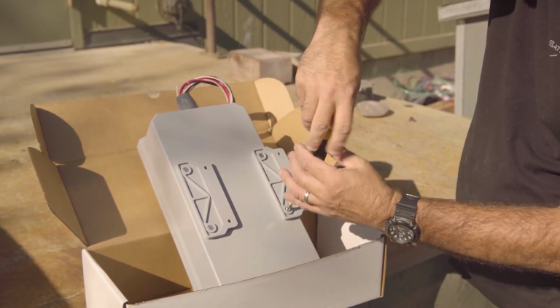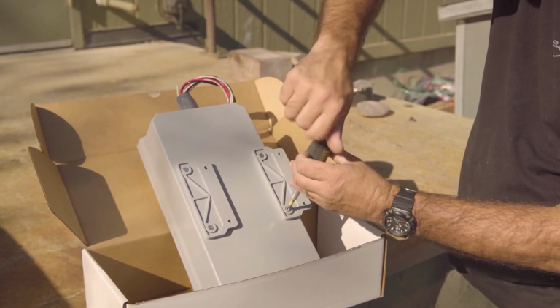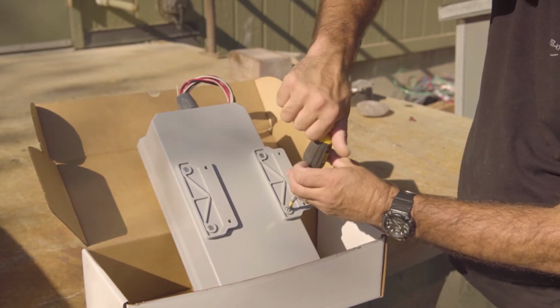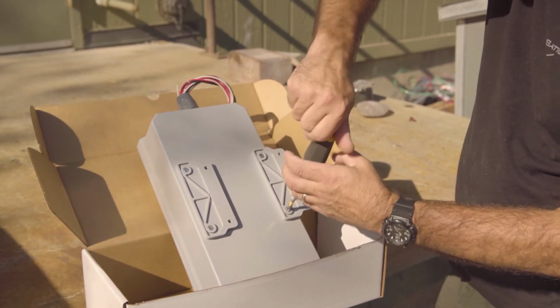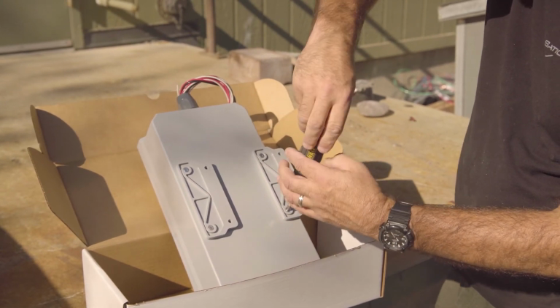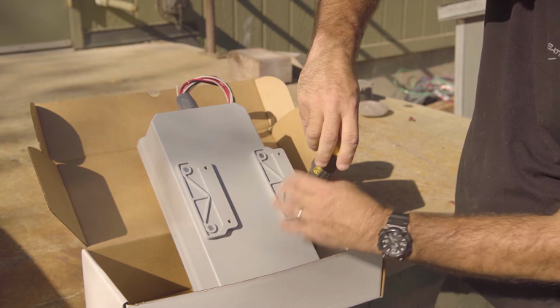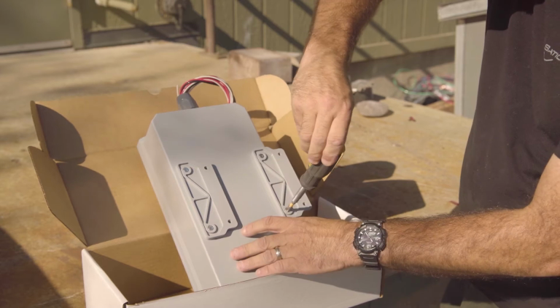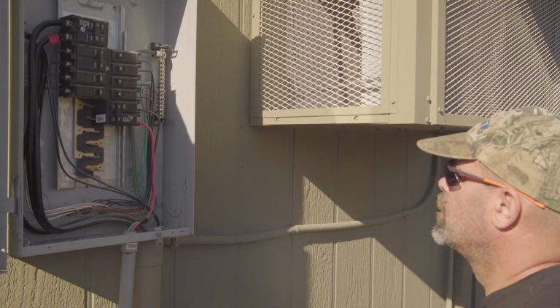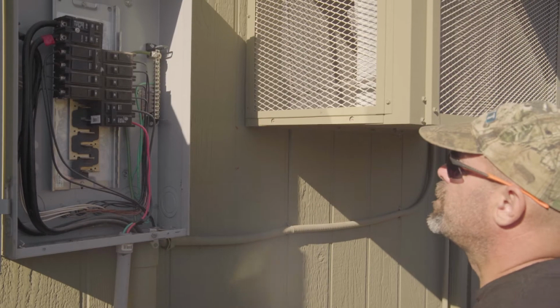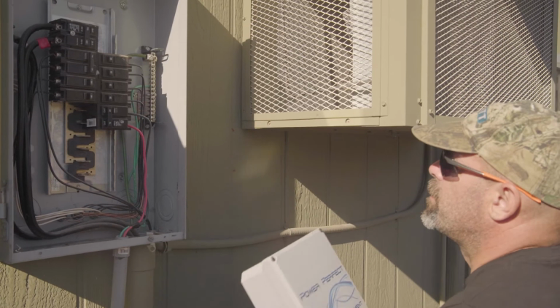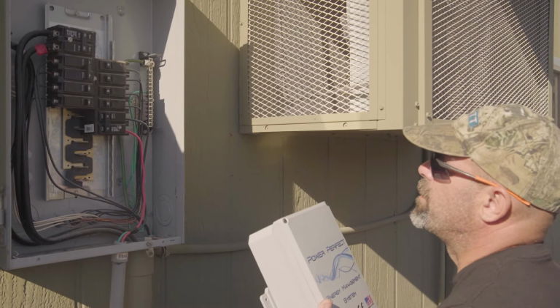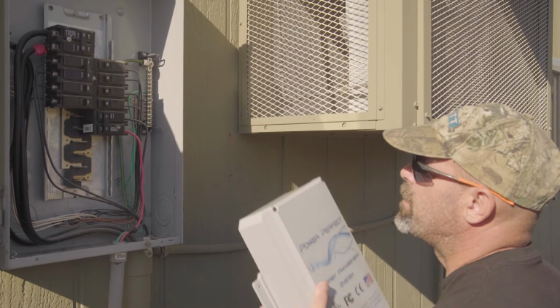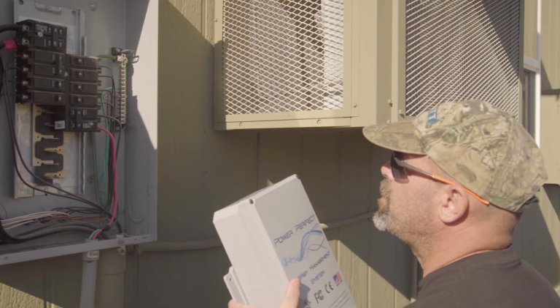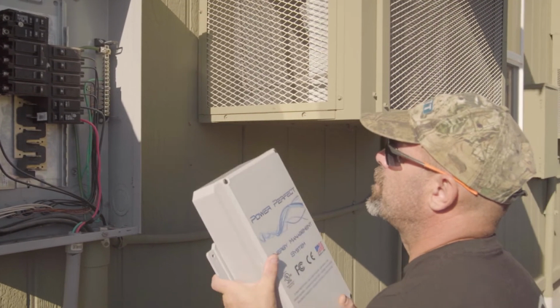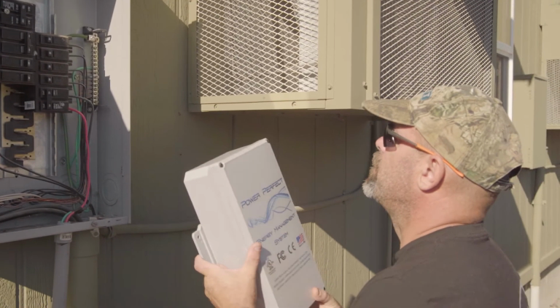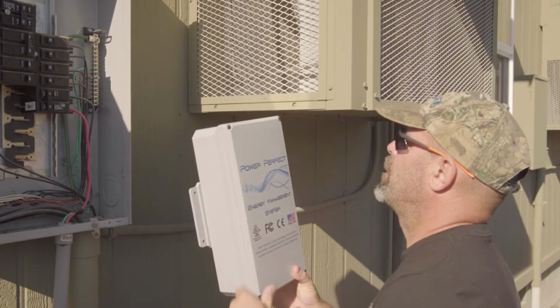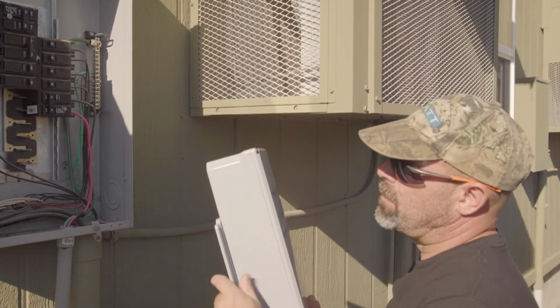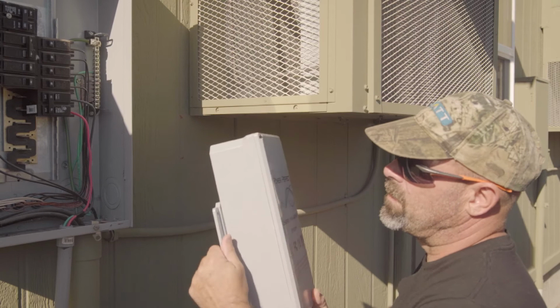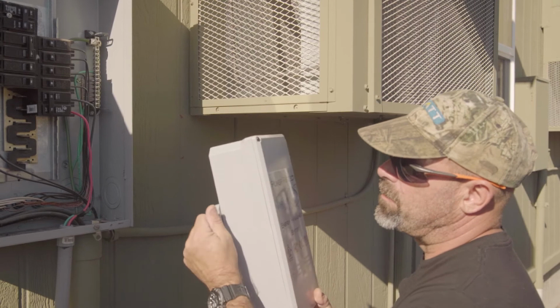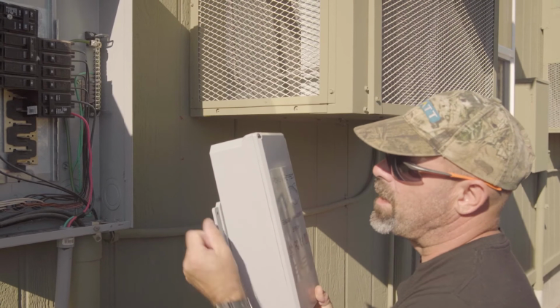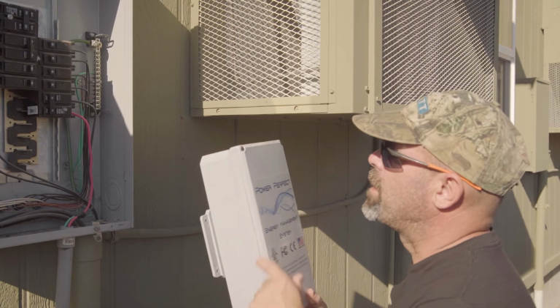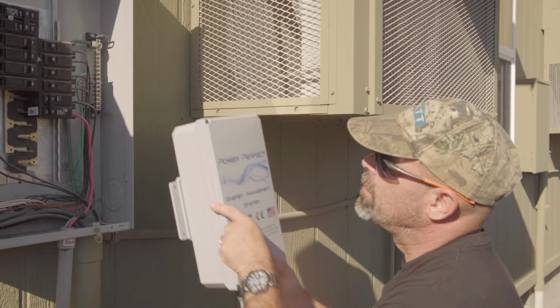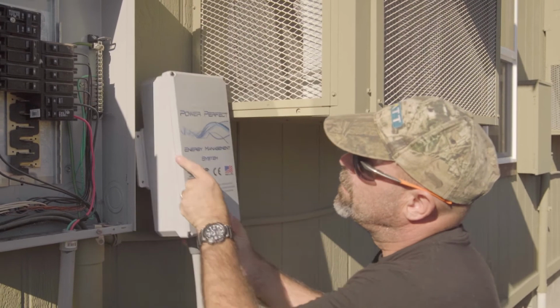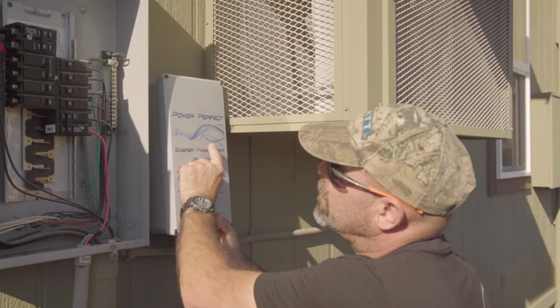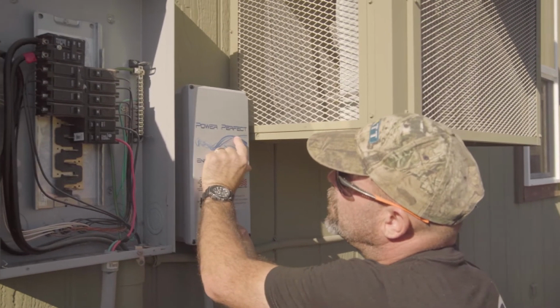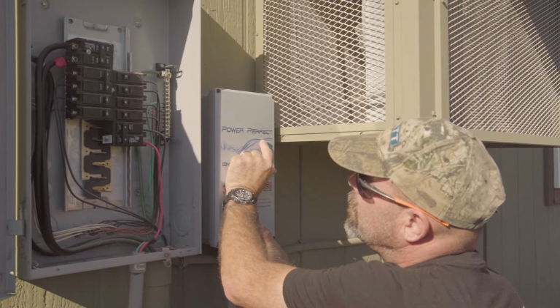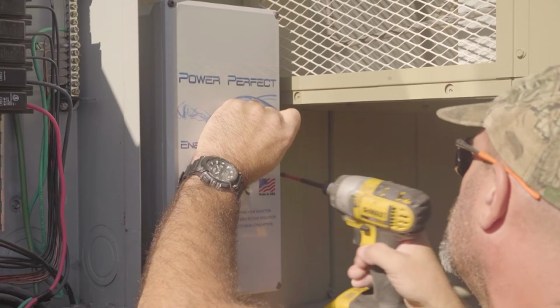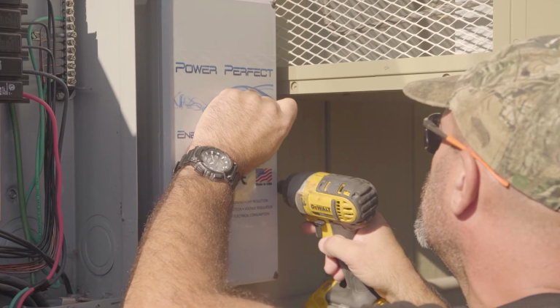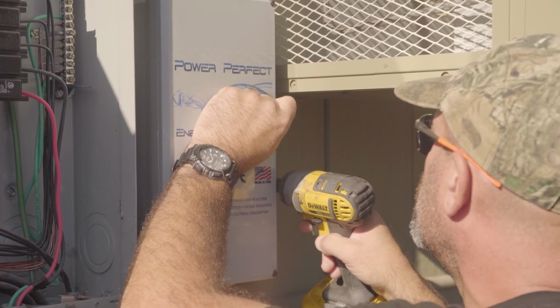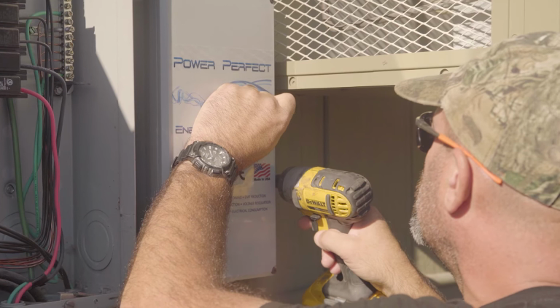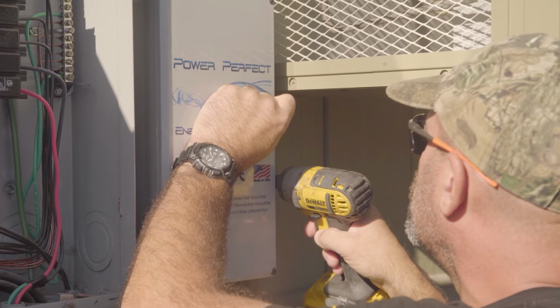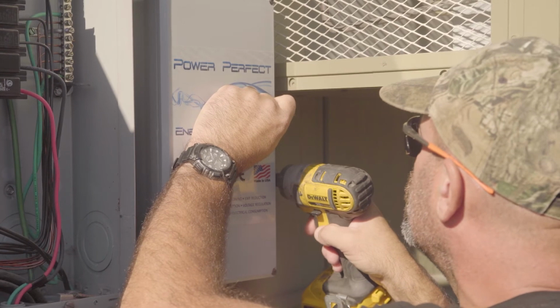Once you've done both brackets, the unit is ready to mount. Determine your mounting location, flip the mounting brackets around, and go ahead and mount the unit securely to the wall.